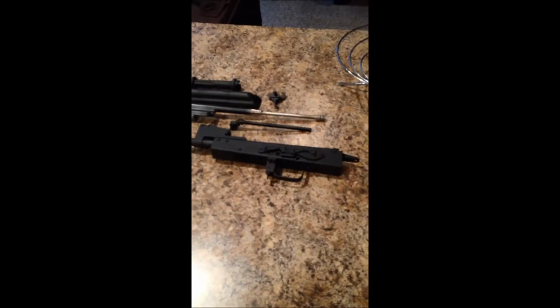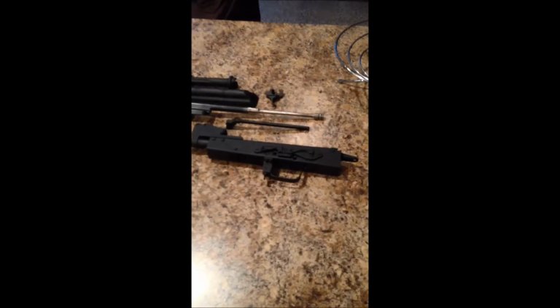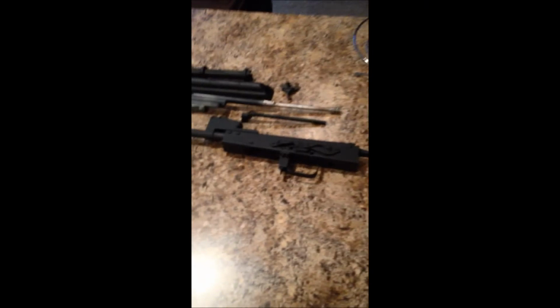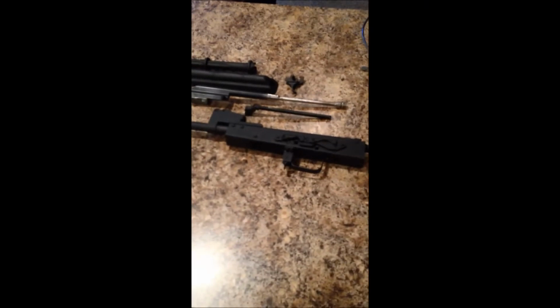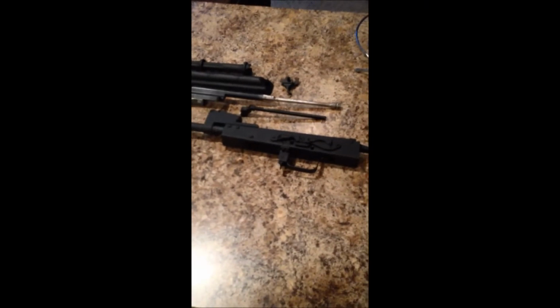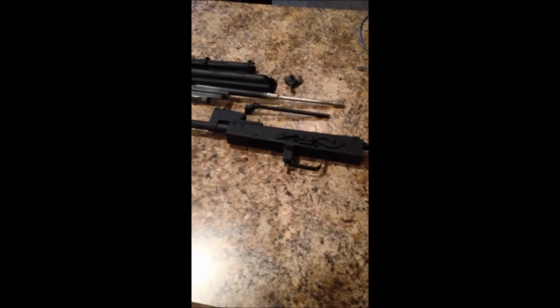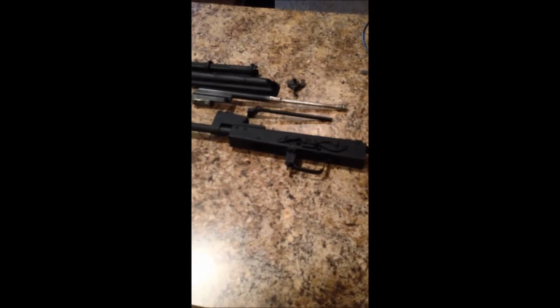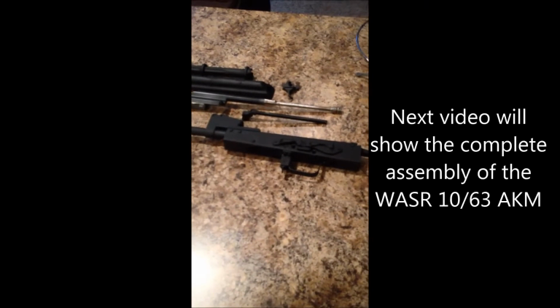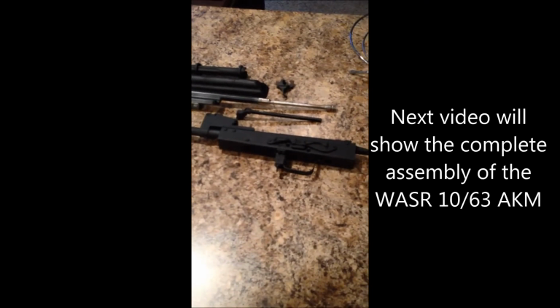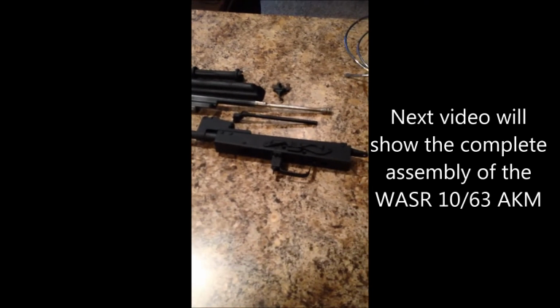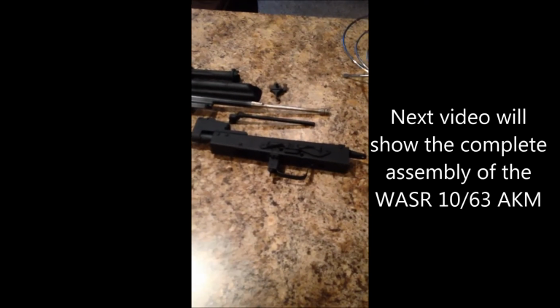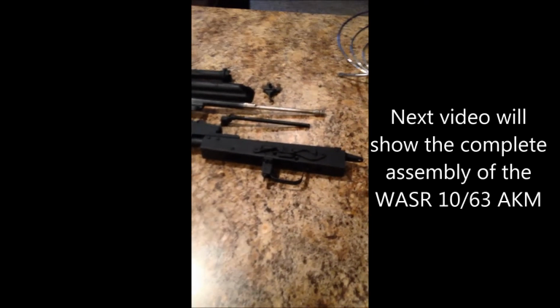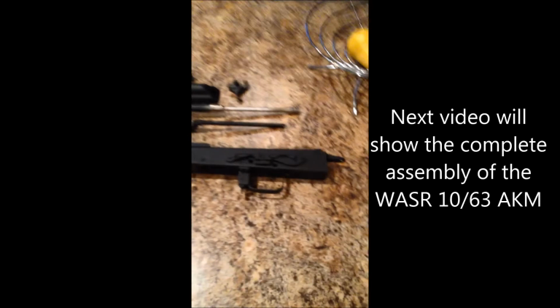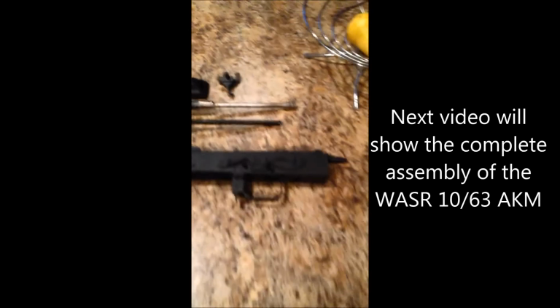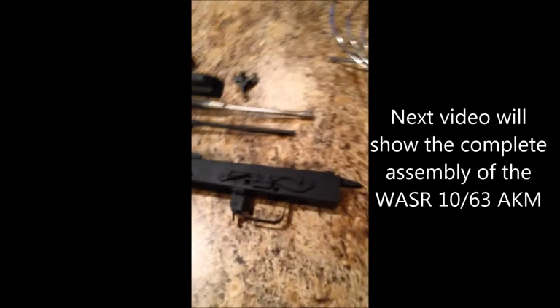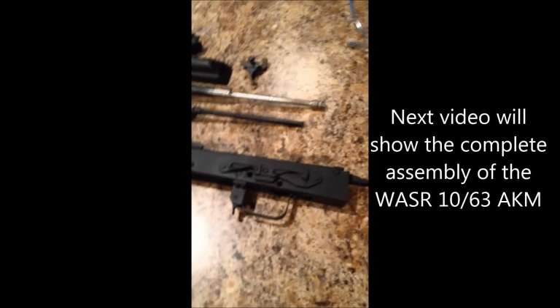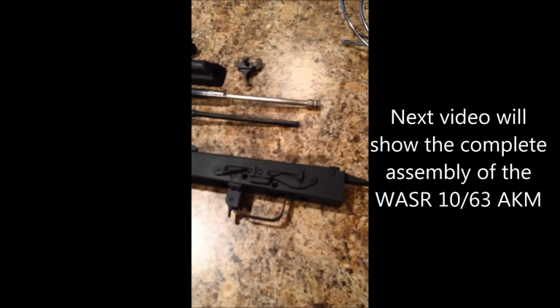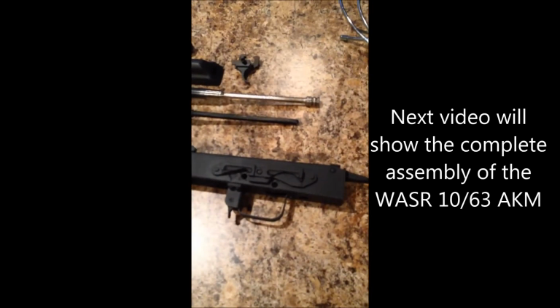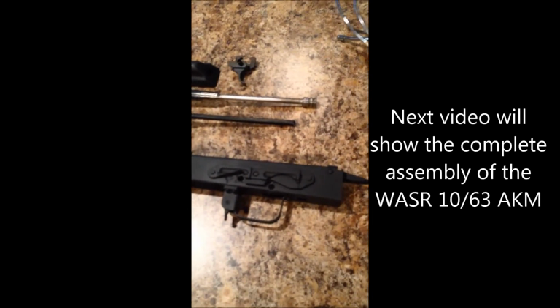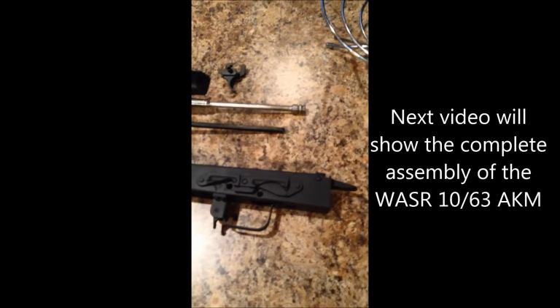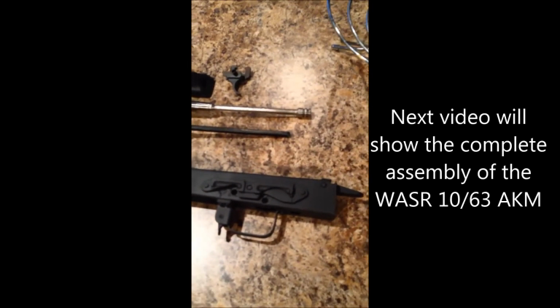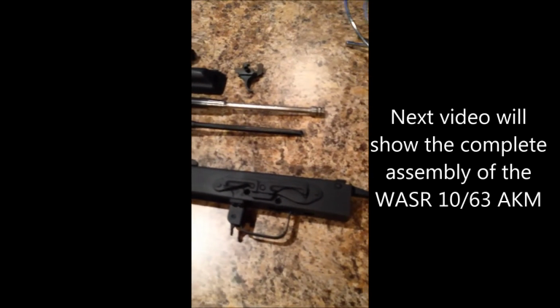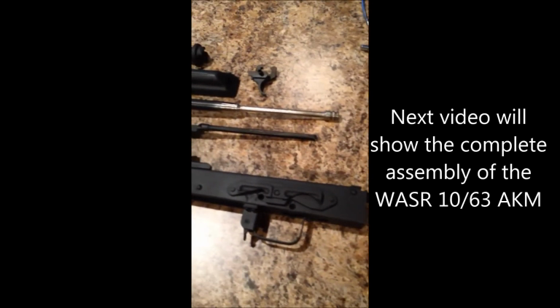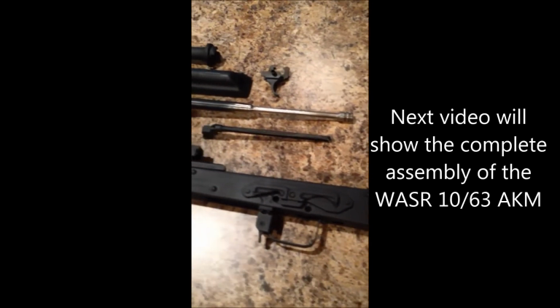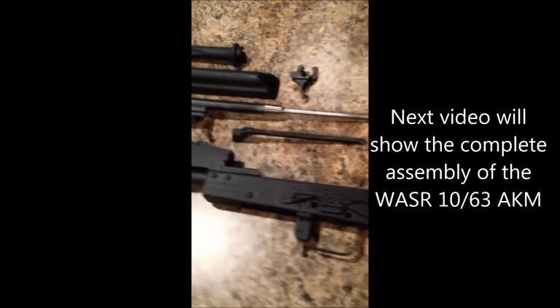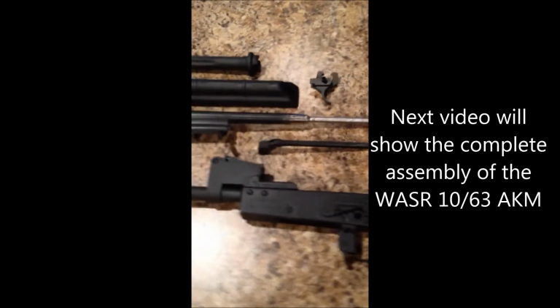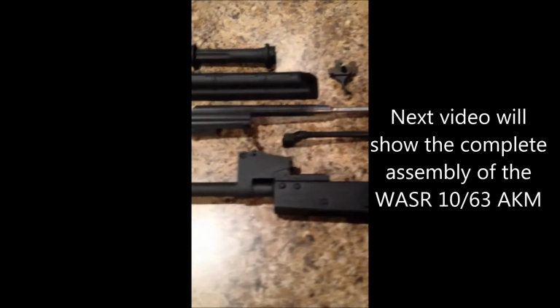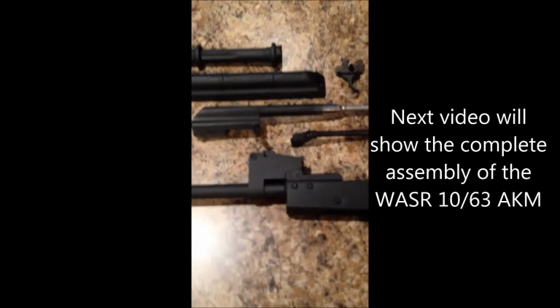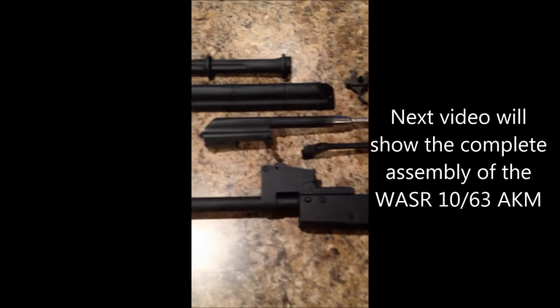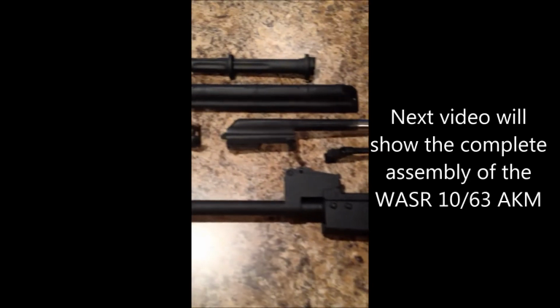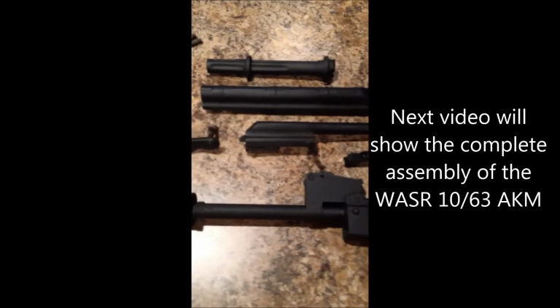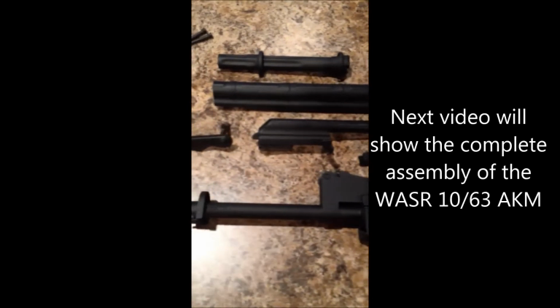Sorry for not showing you this earlier - this is what the parts look like after they've been baked in the oven. Remember to put them in for an hour to an hour and a half at 300 to 325 degrees.